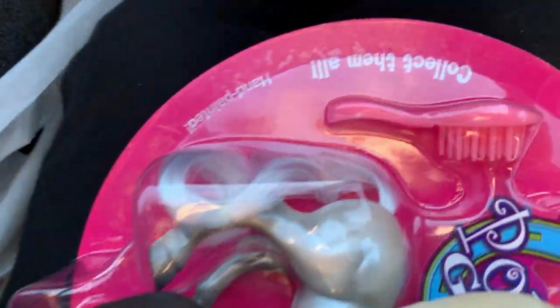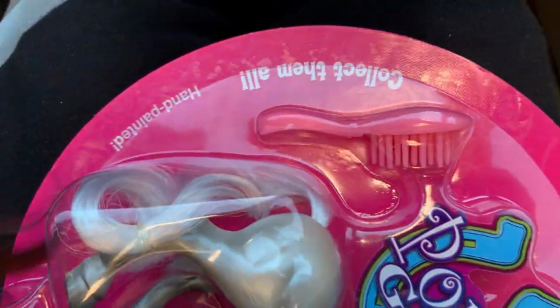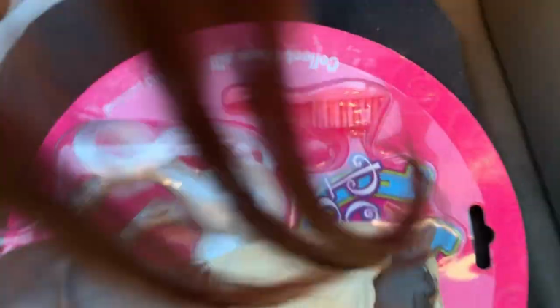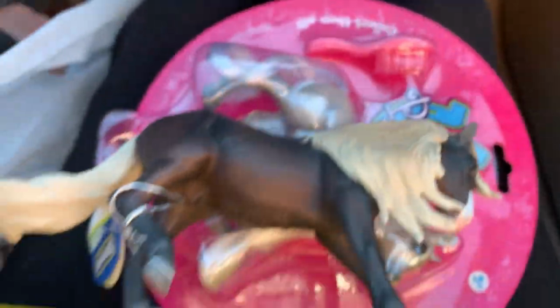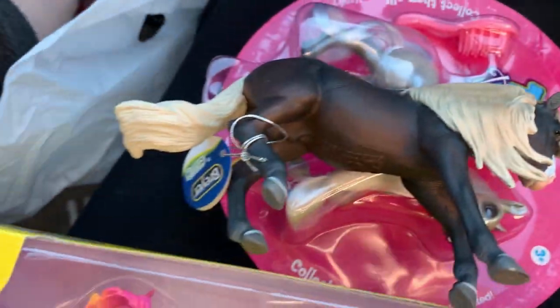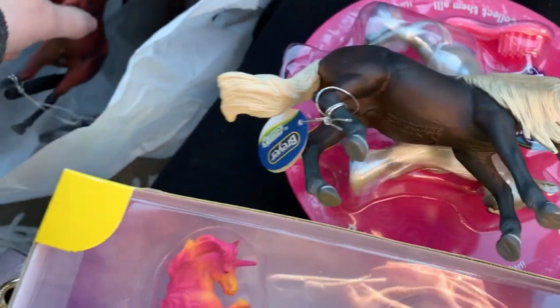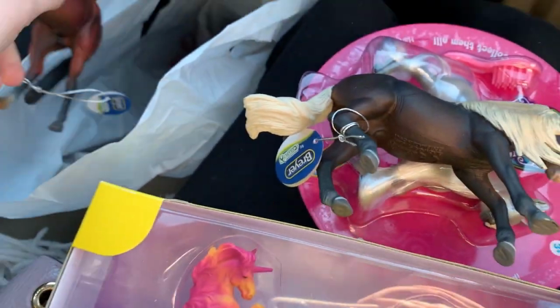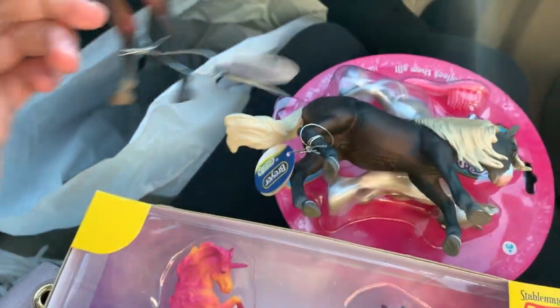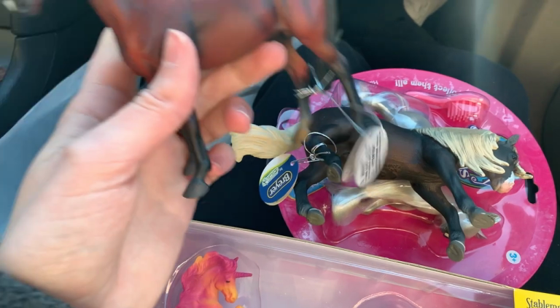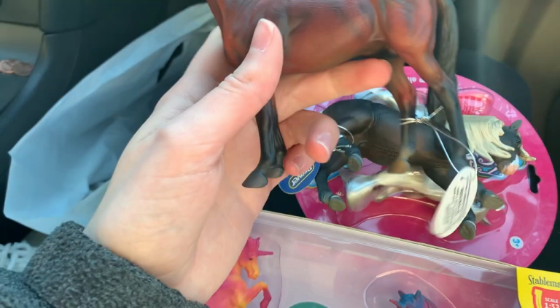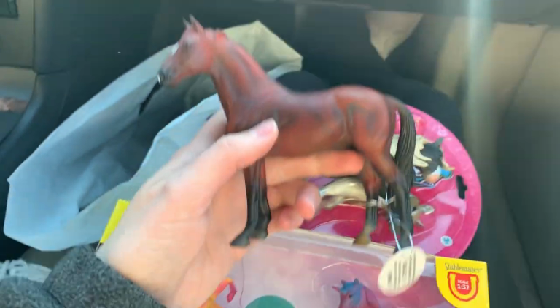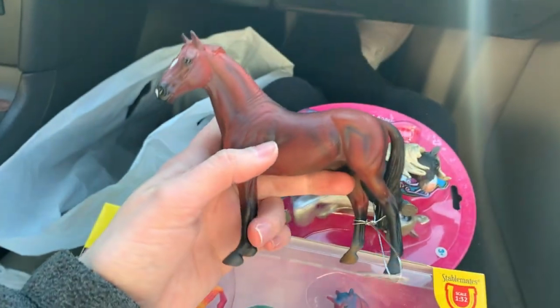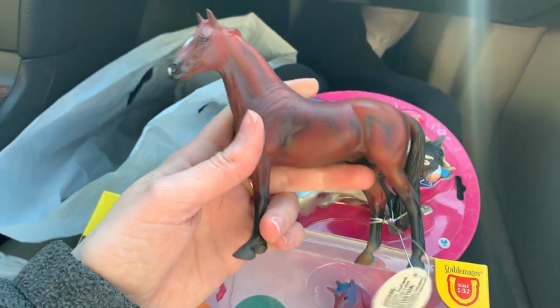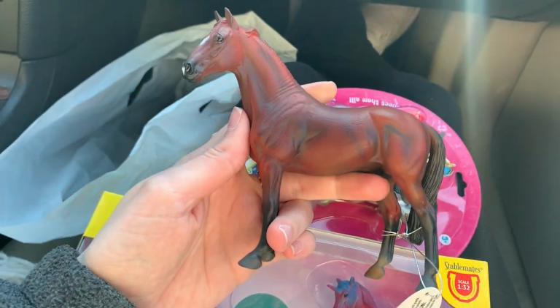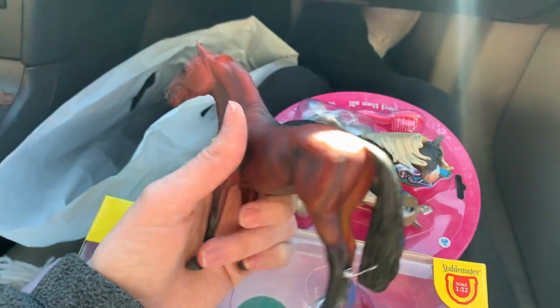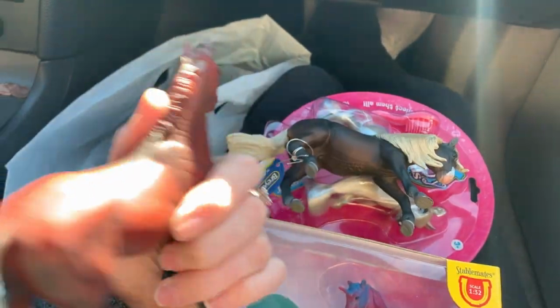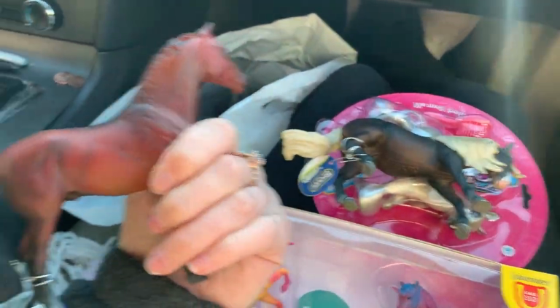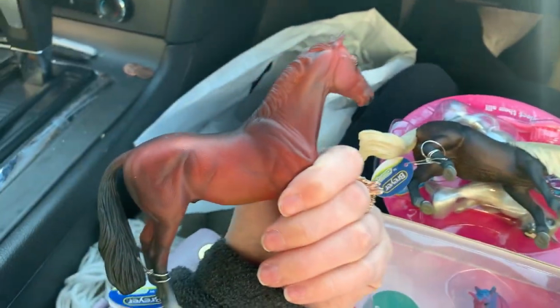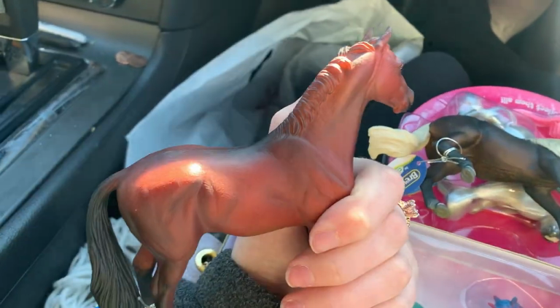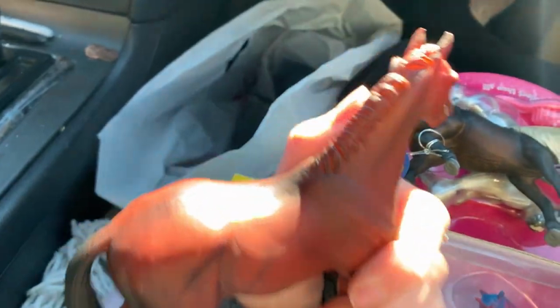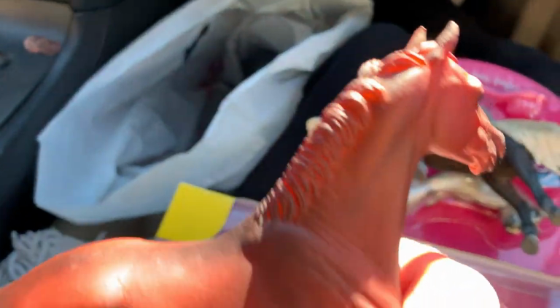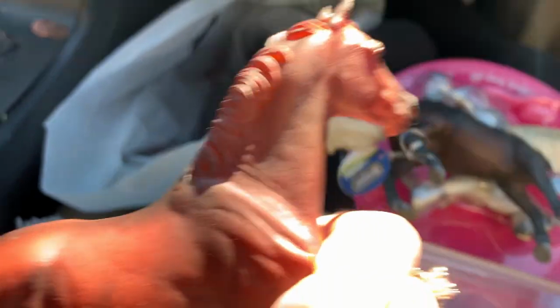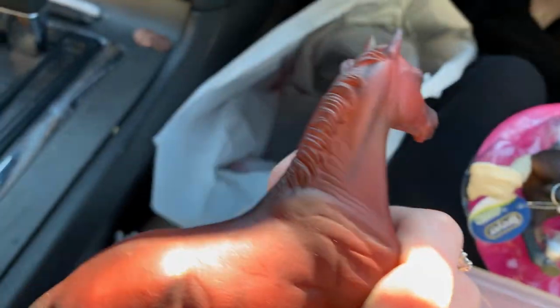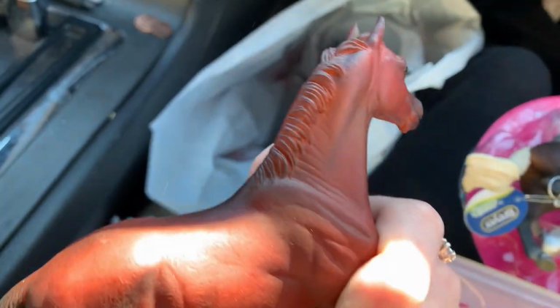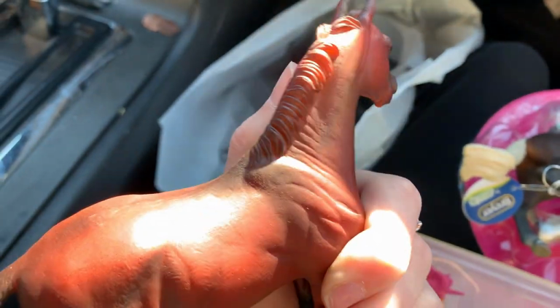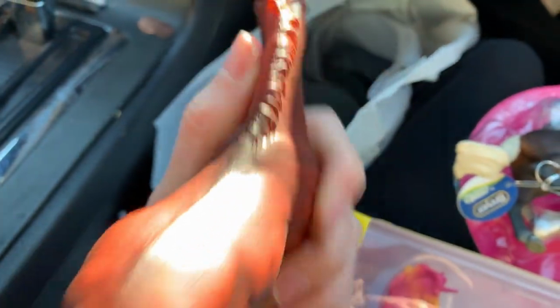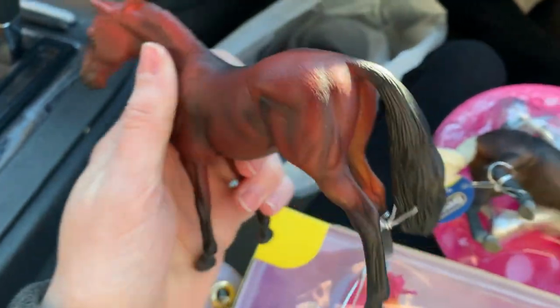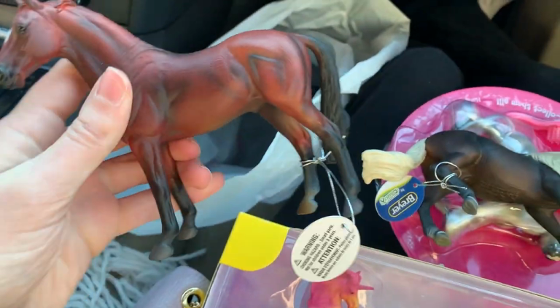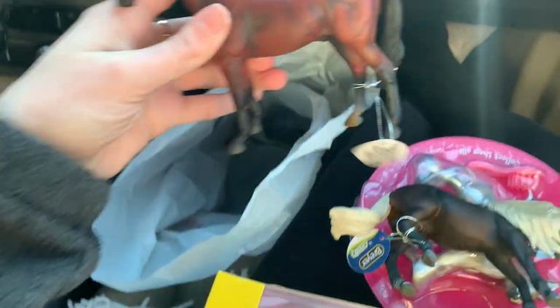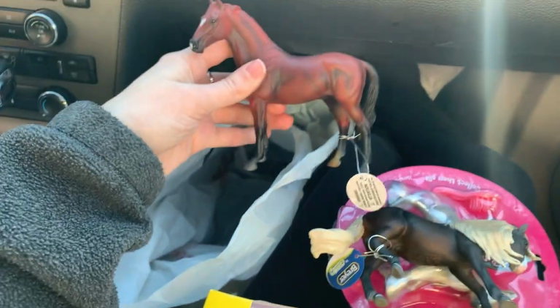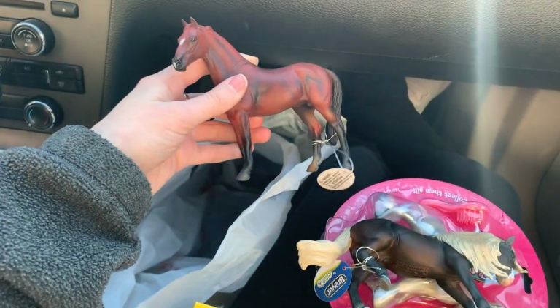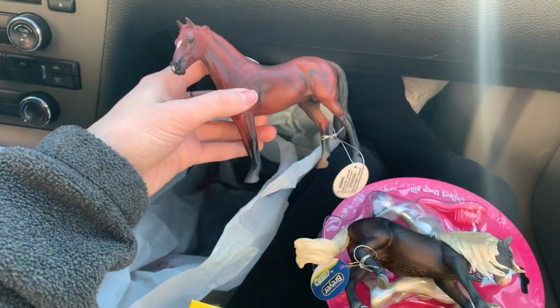I also got this Collecta that I'll probably customize because the paint job is kind of bad — like they forgot to even paint the mane. It's just like the base chestnut color.